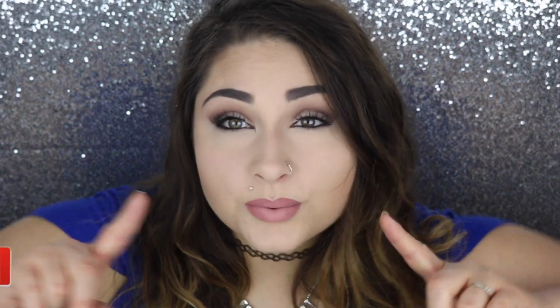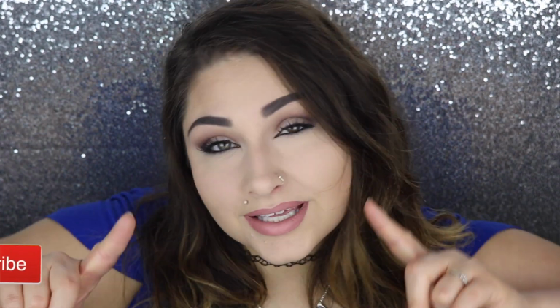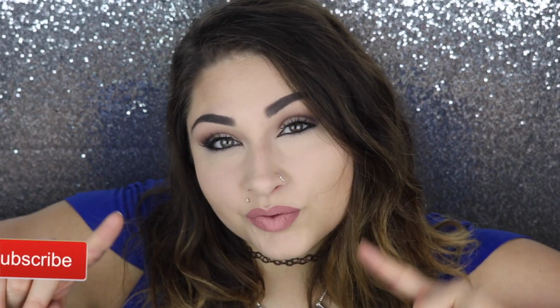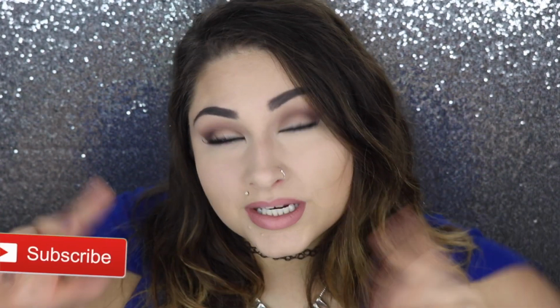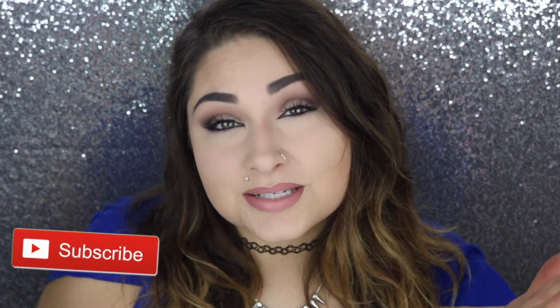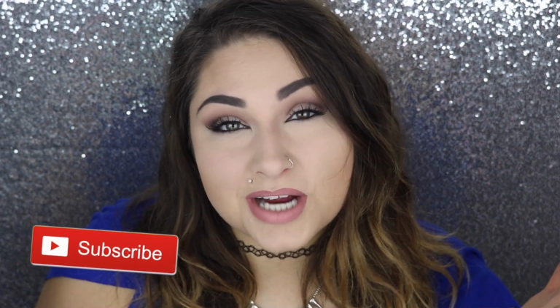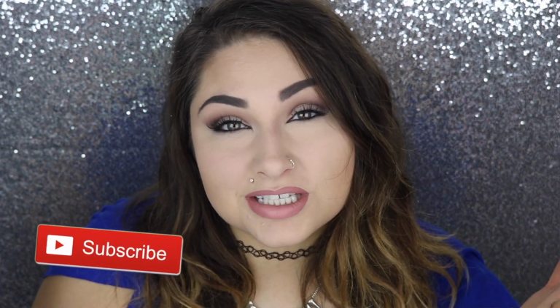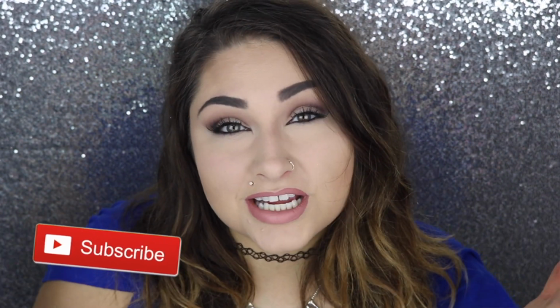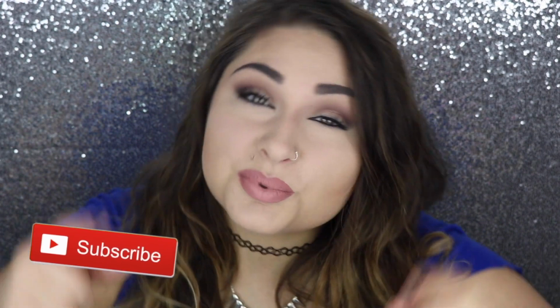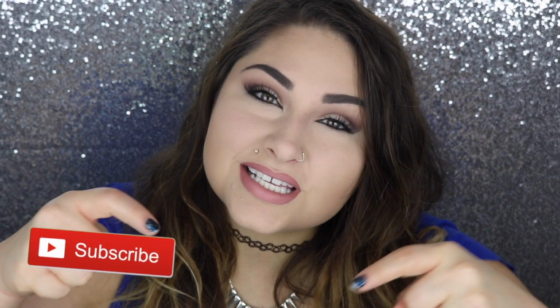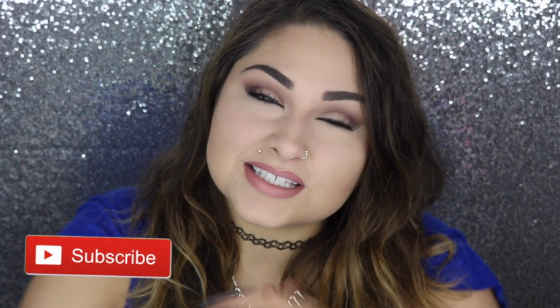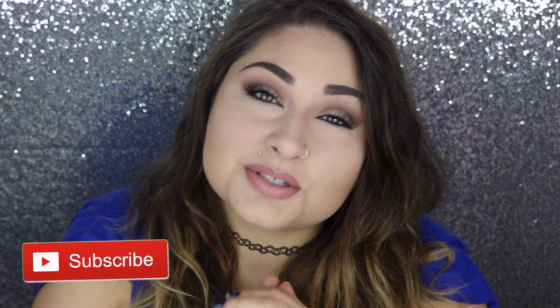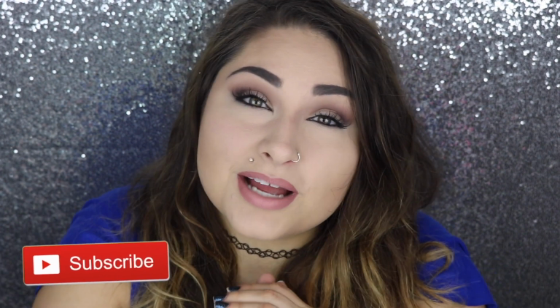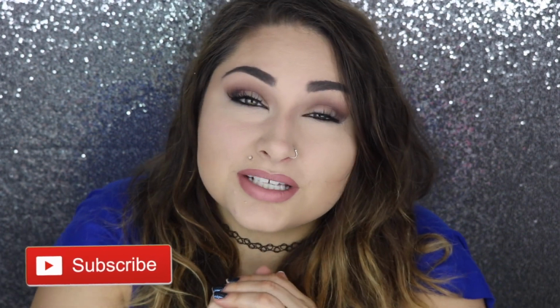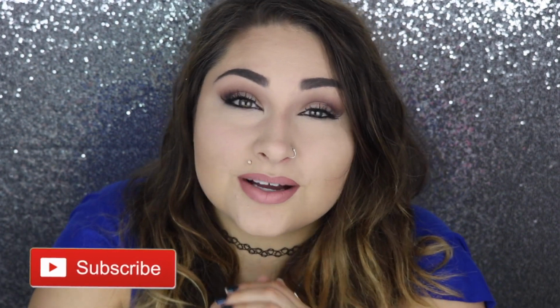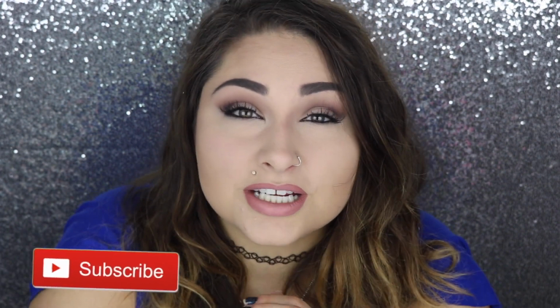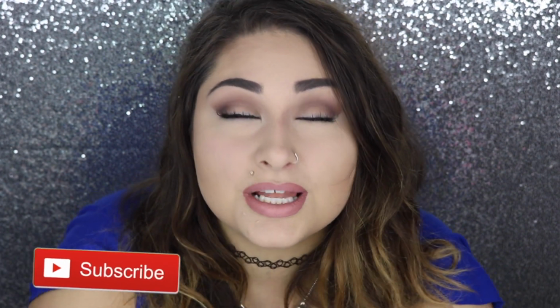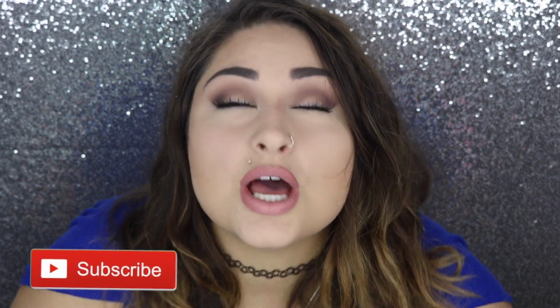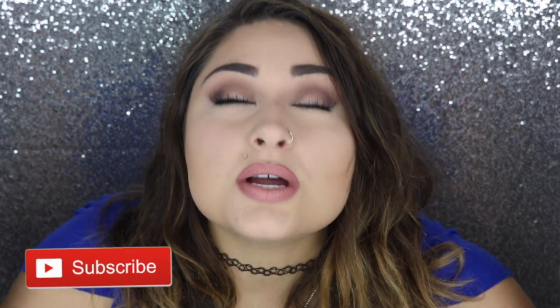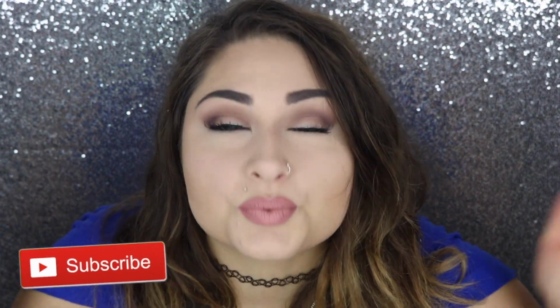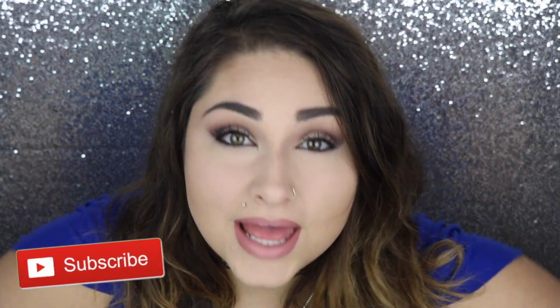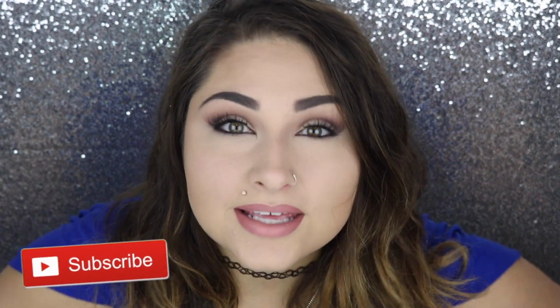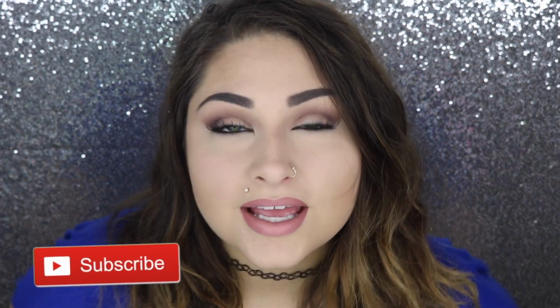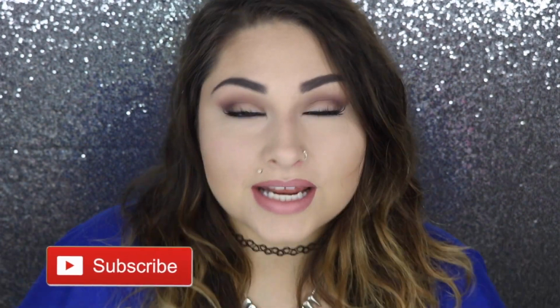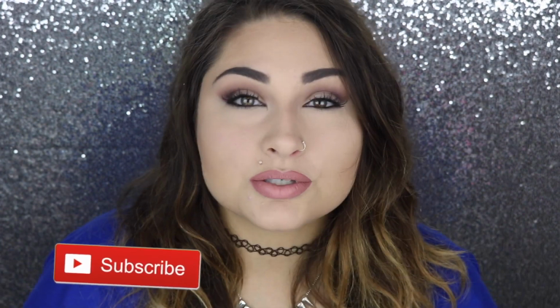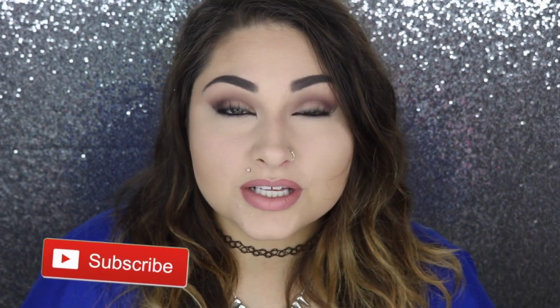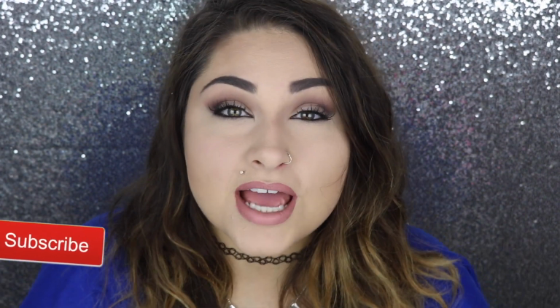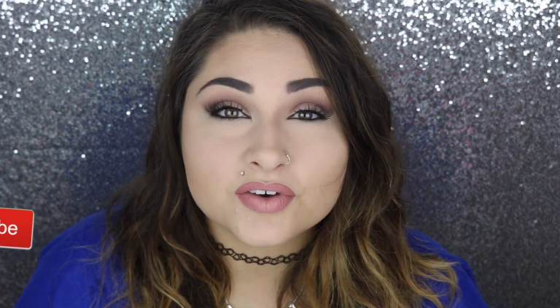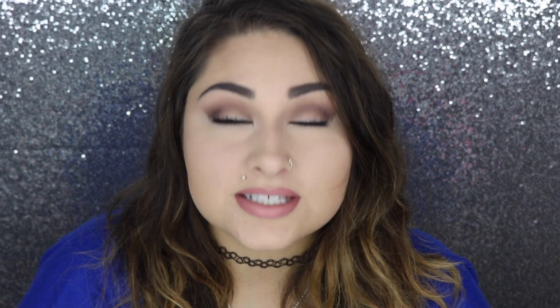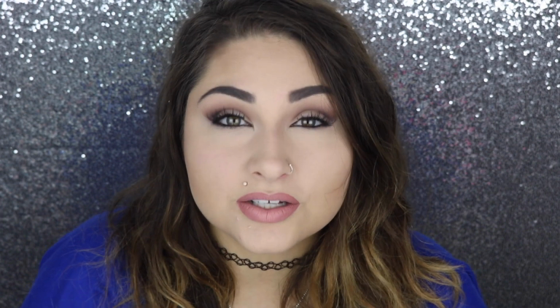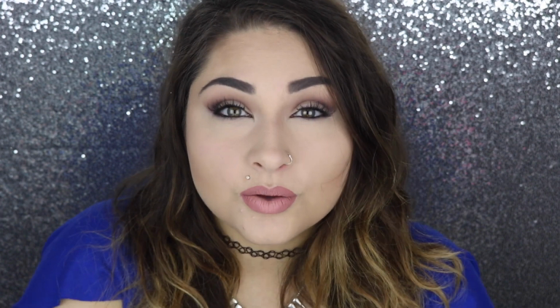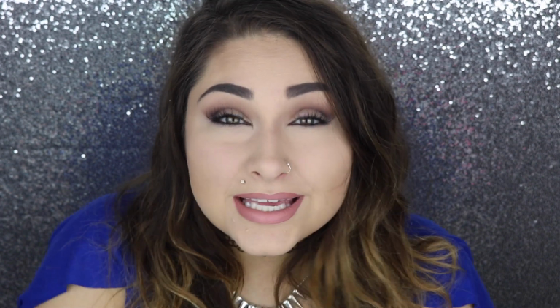Really quick, if you are not subscribed to this channel, please hit that subscribe button down there below — it's red. And I post videos every single week.